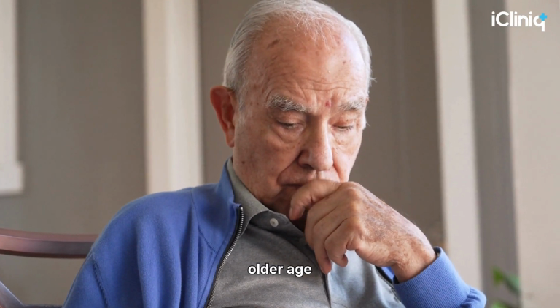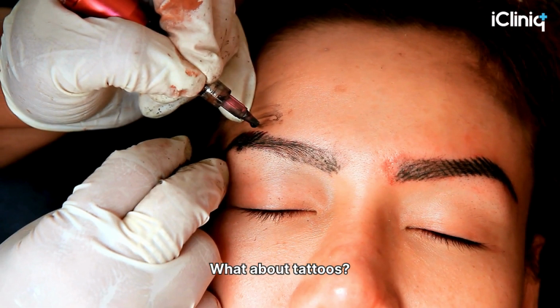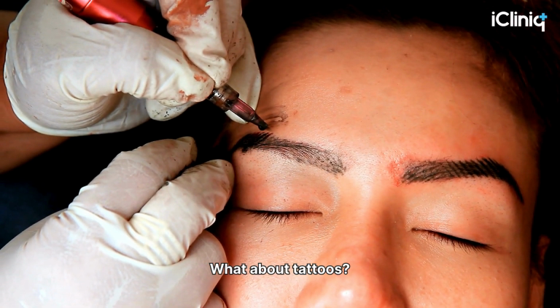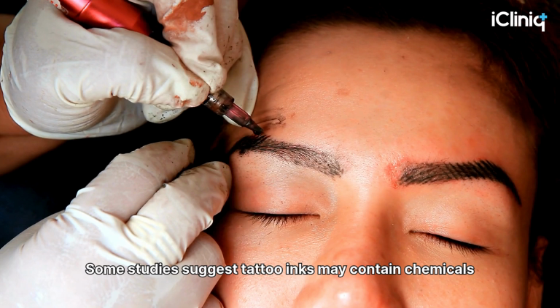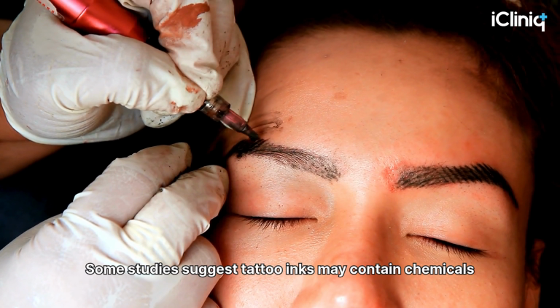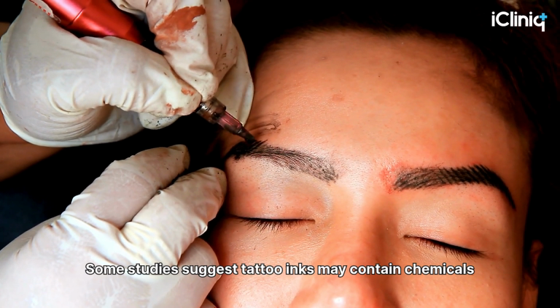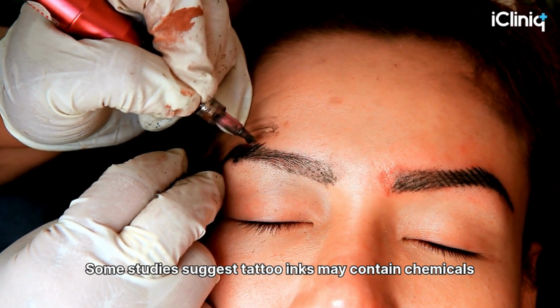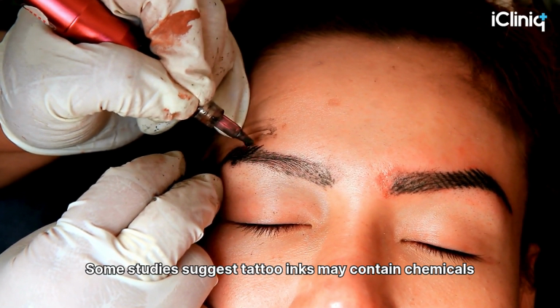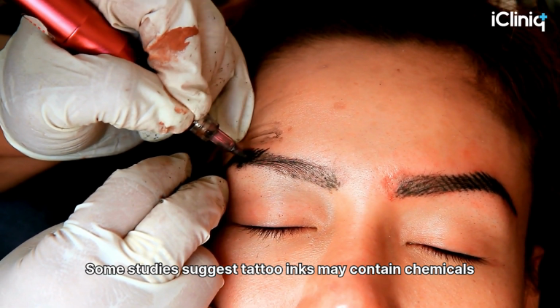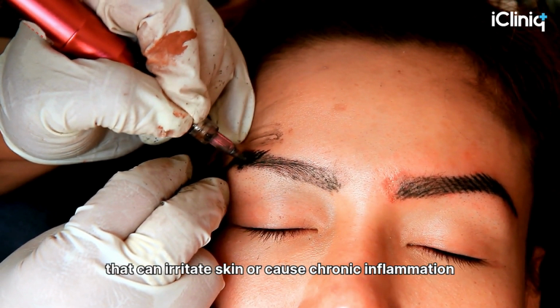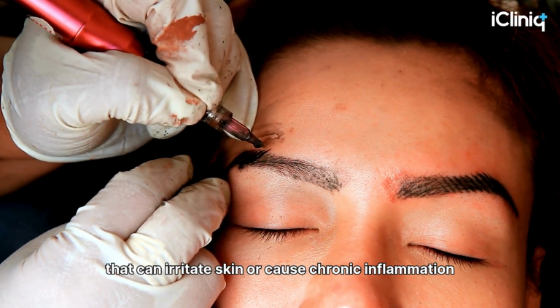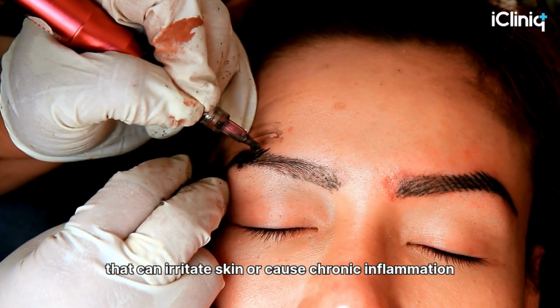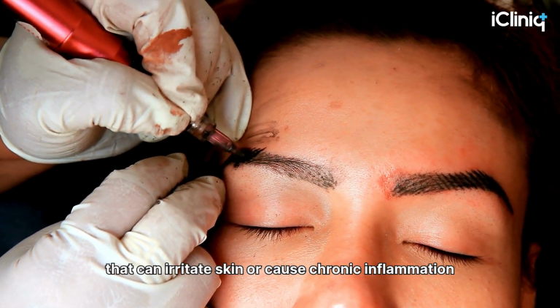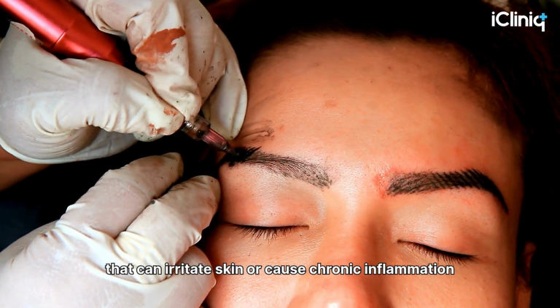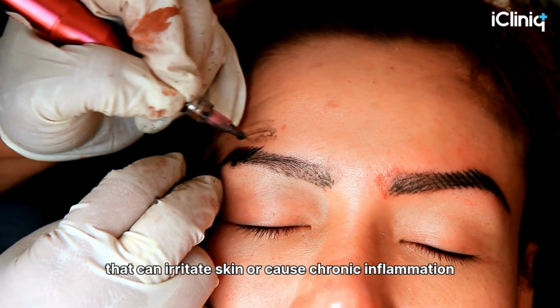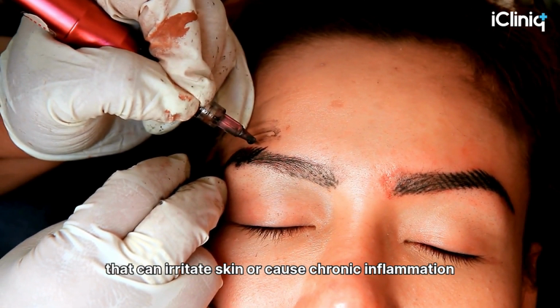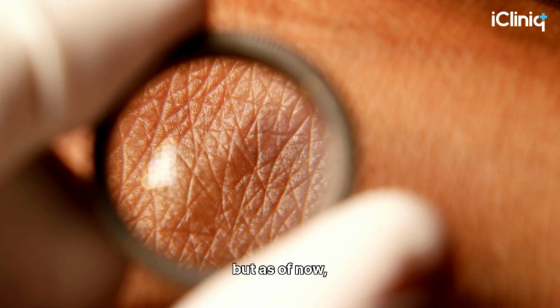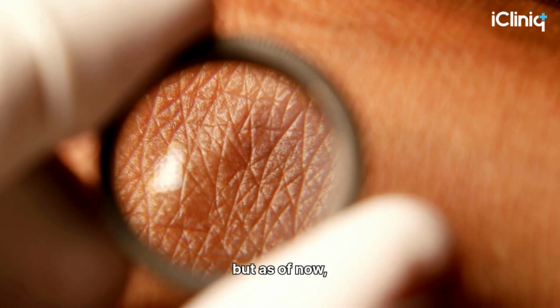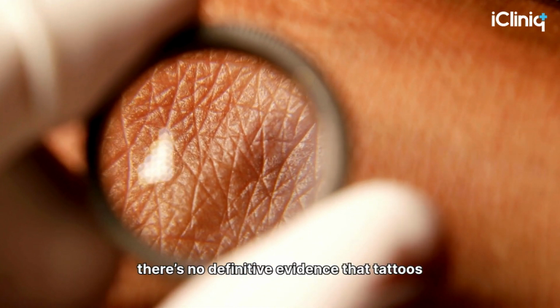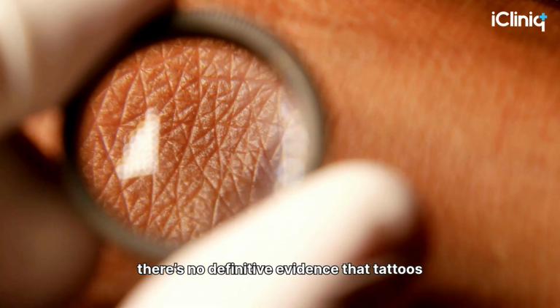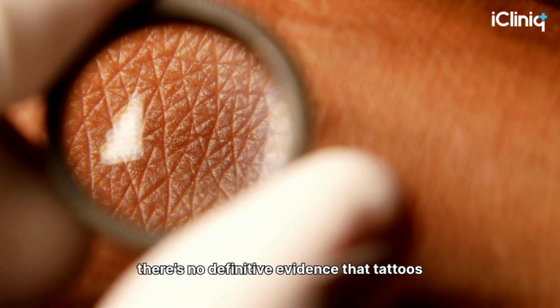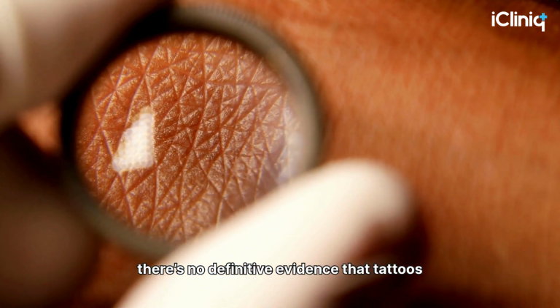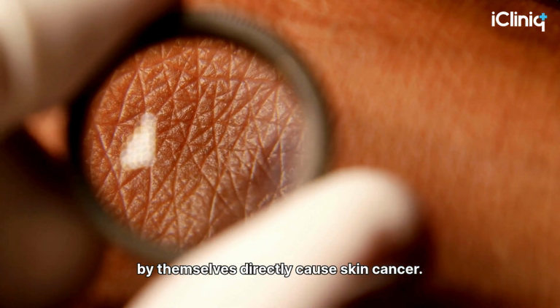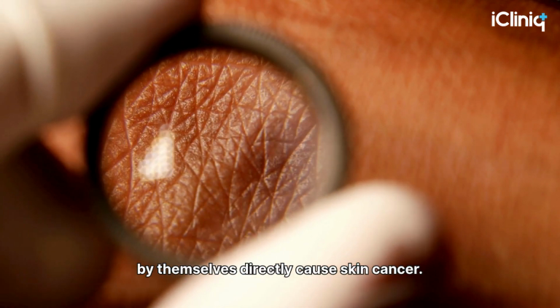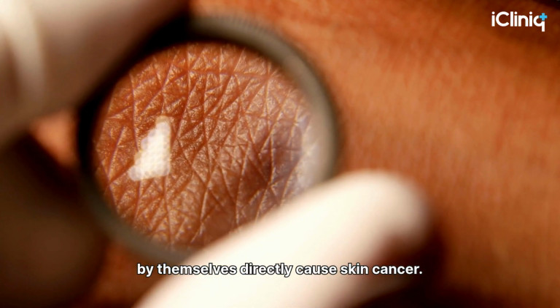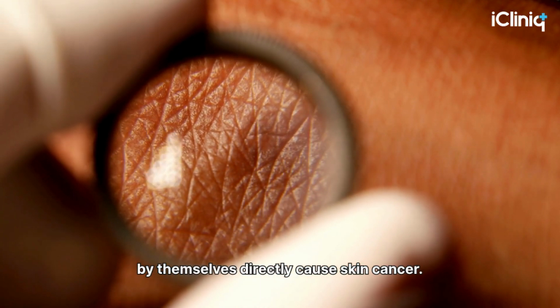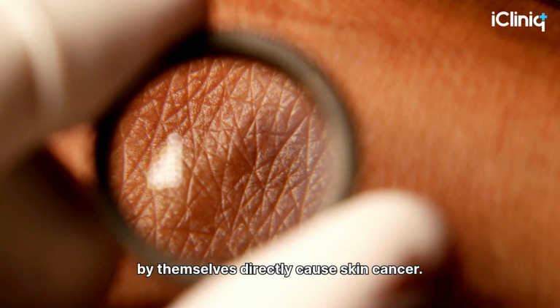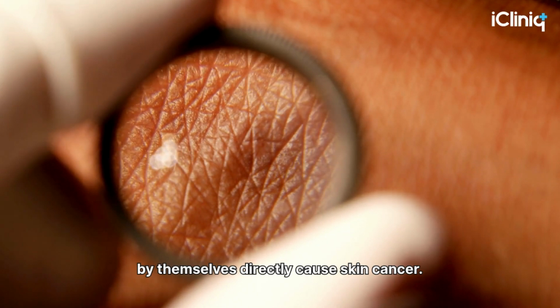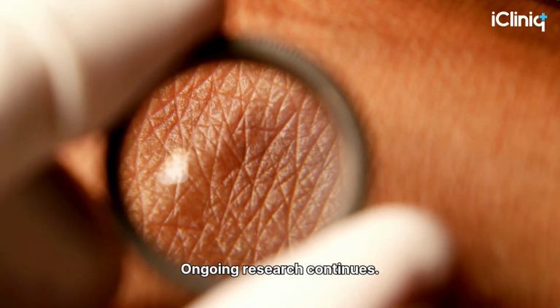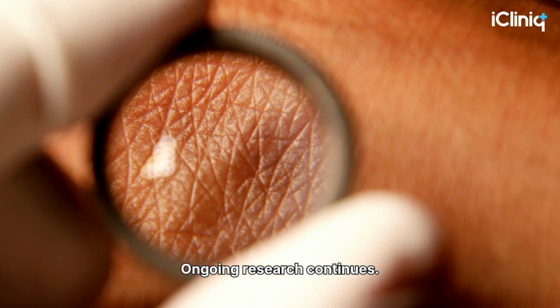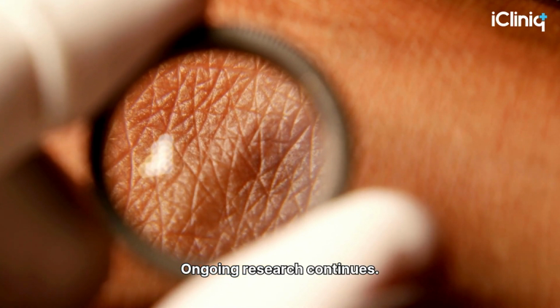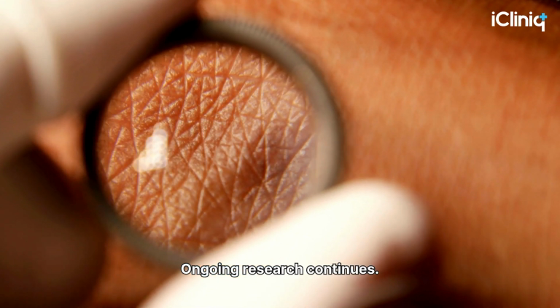What about tattoos? Some studies suggest tattoo inks may contain chemicals that can irritate skin or cause chronic inflammation. But as of now, there's no definitive evidence that tattoos by themselves directly cause skin cancer. Ongoing research continues.